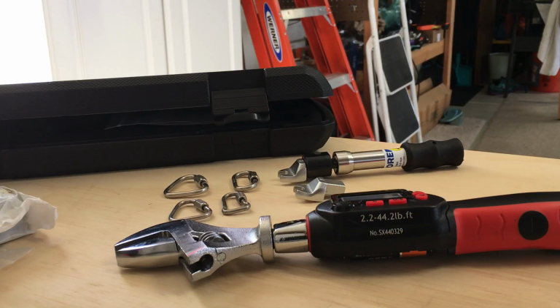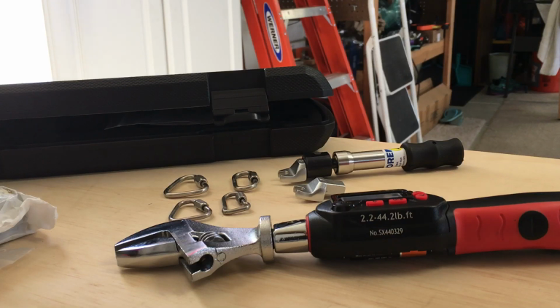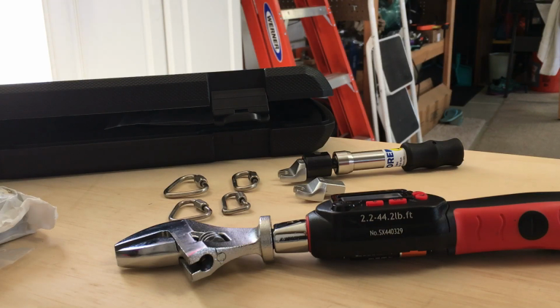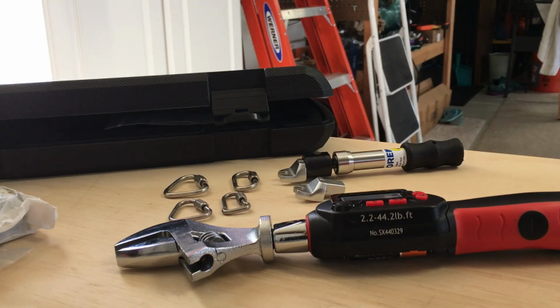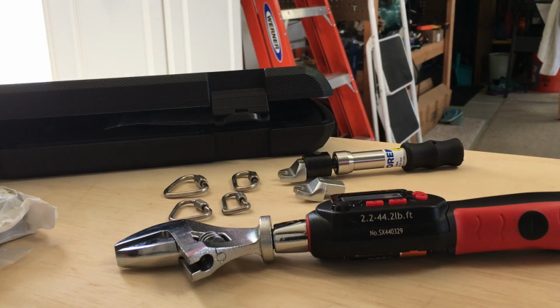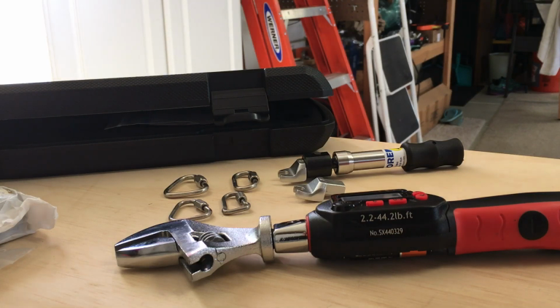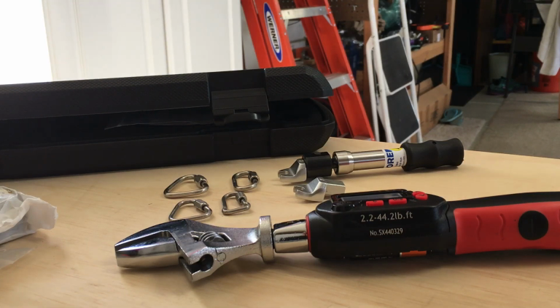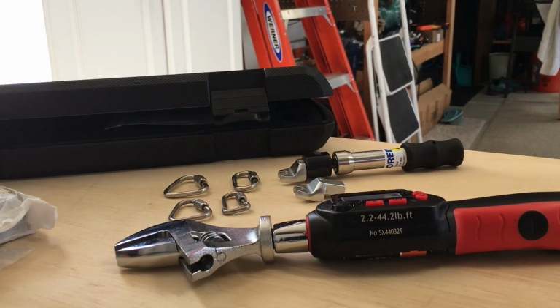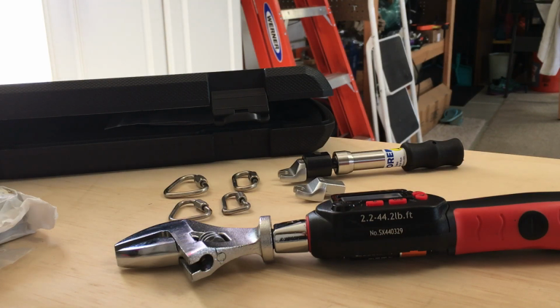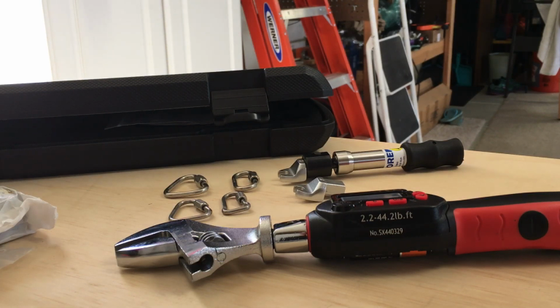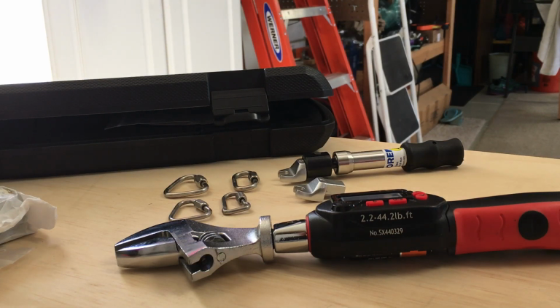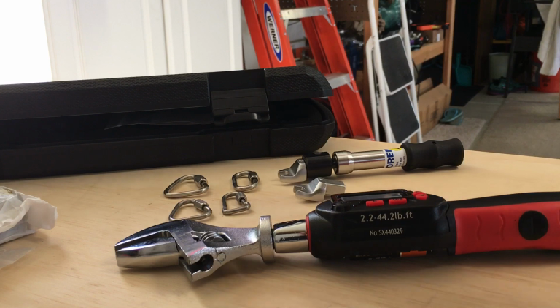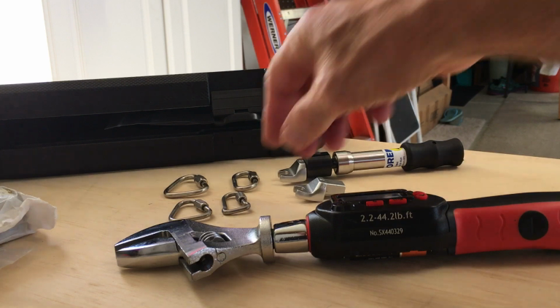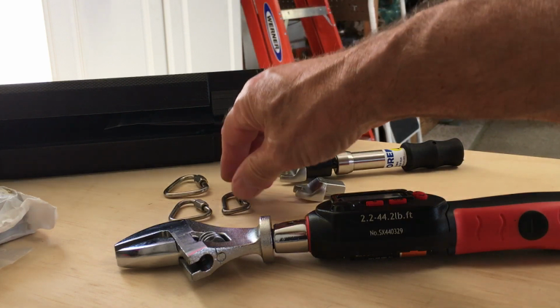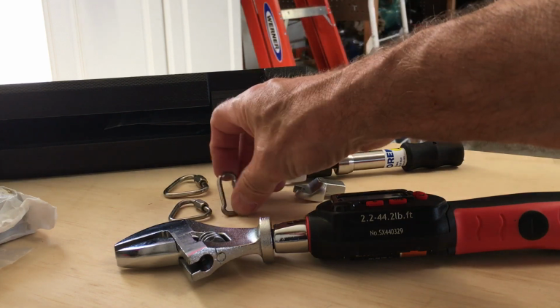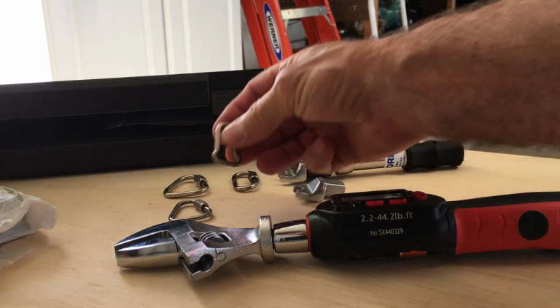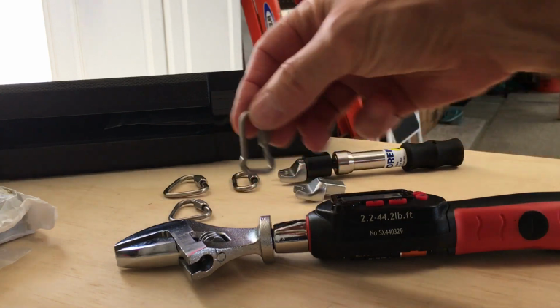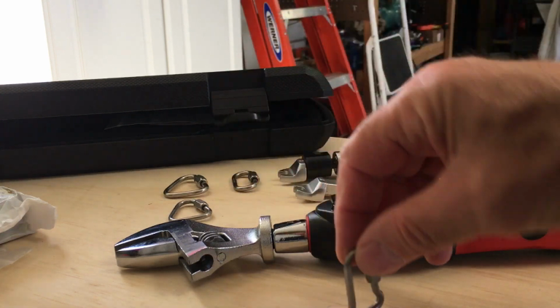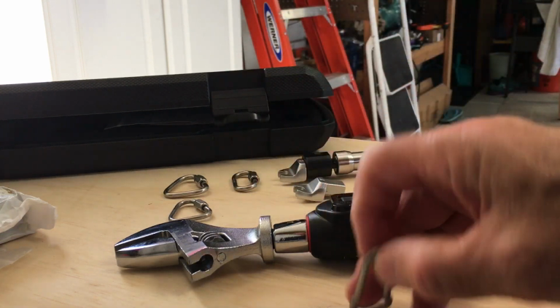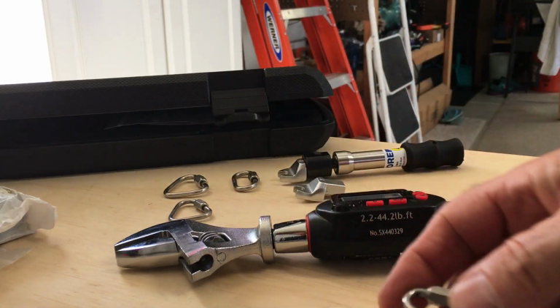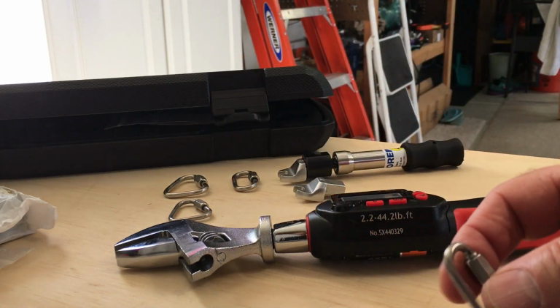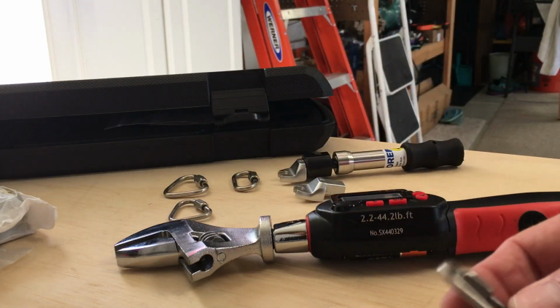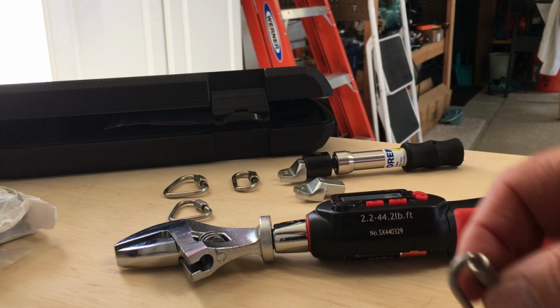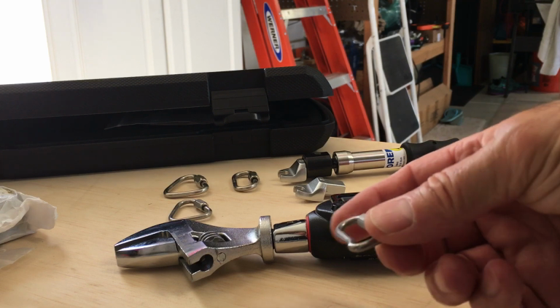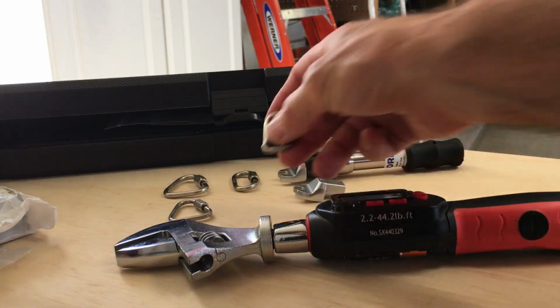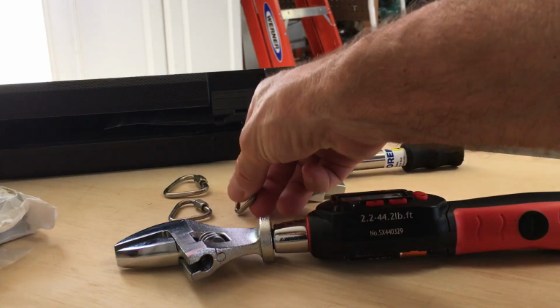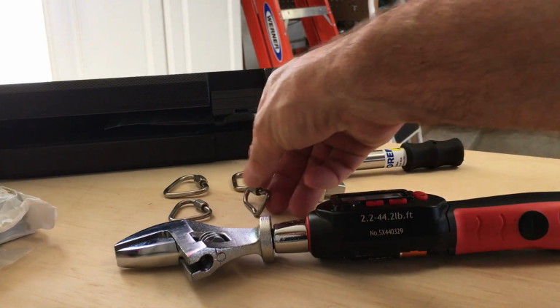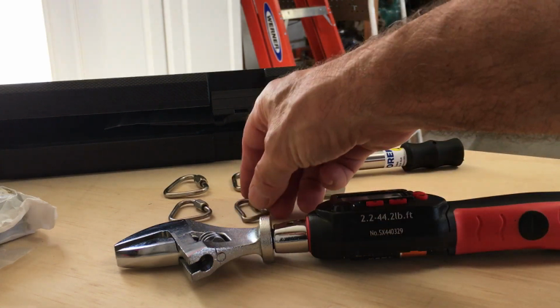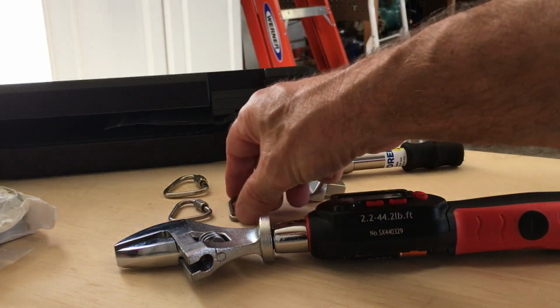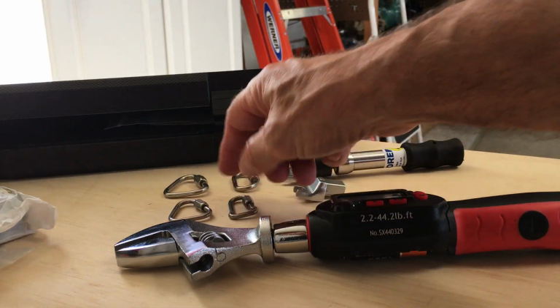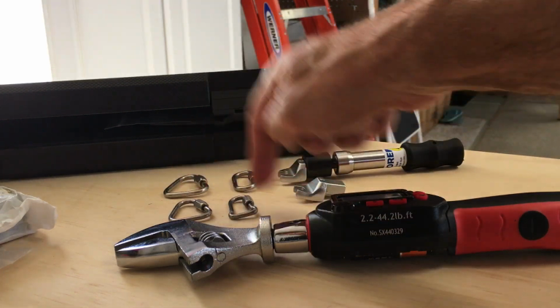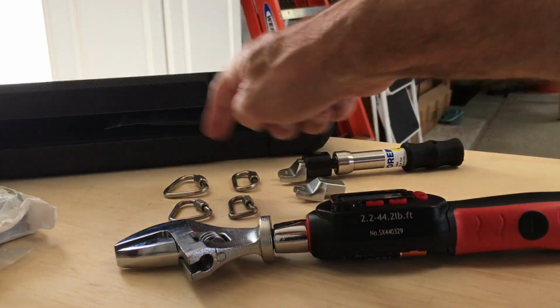Hey Pilots, it's Craig Gamble with Paraglider Service USA. Today we're going to go over torquing quick links — the maillons rapides on your risers — which come in different sizes and therefore have different torque ratings.